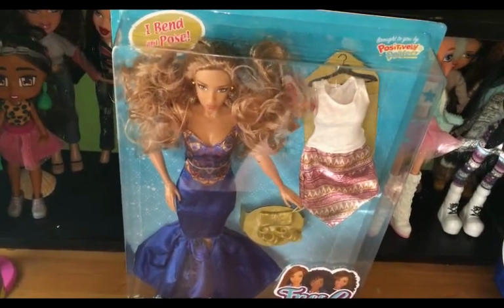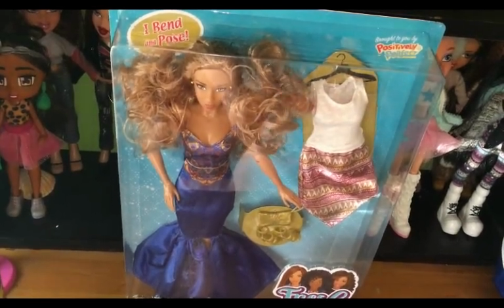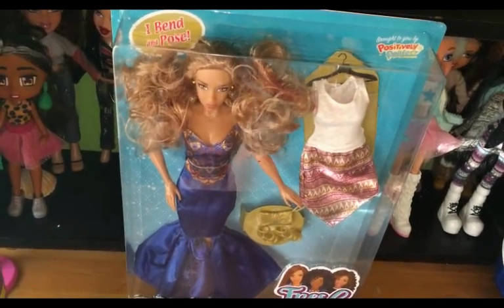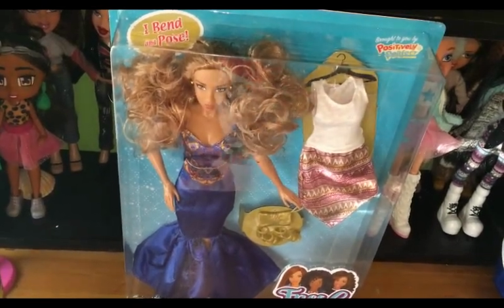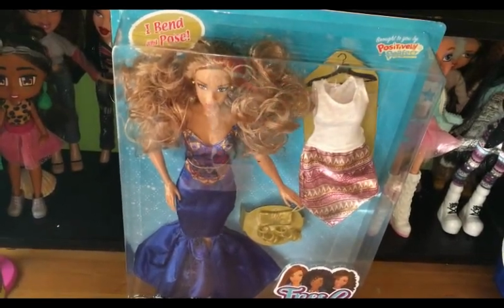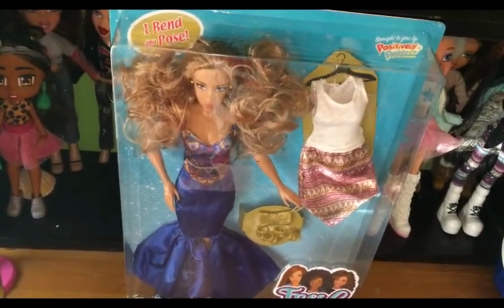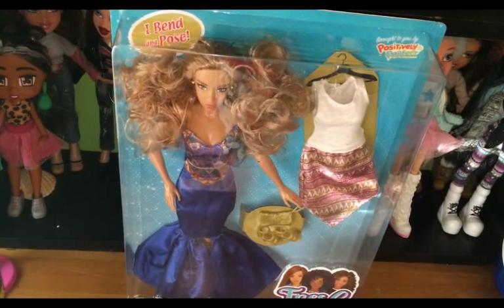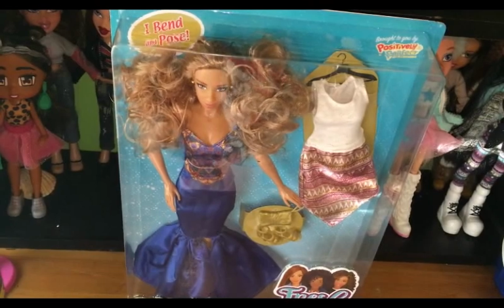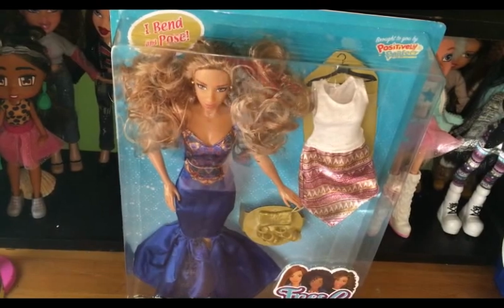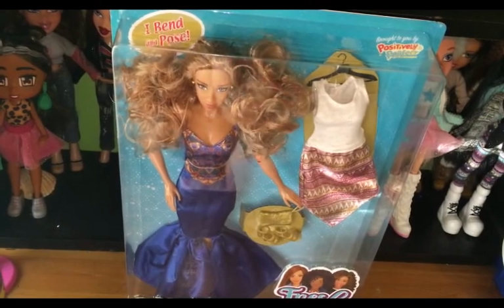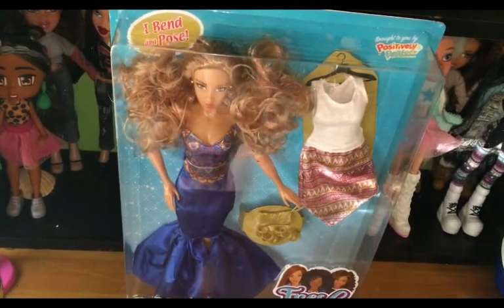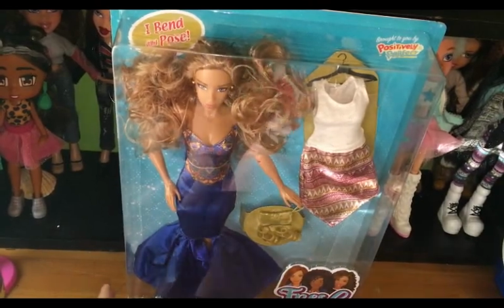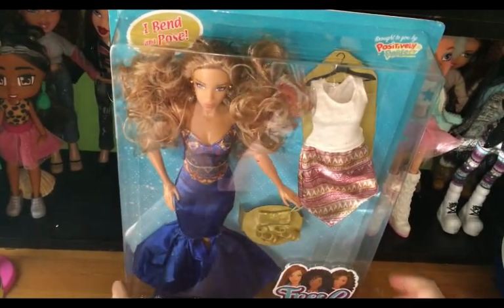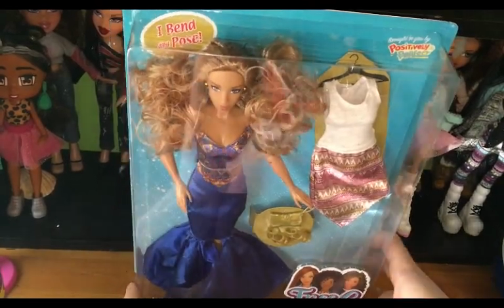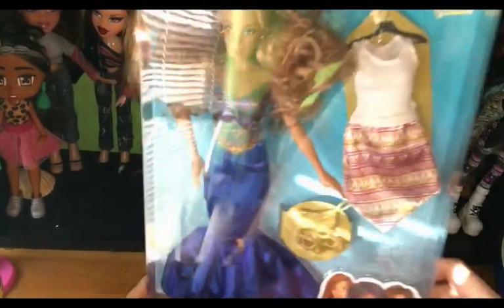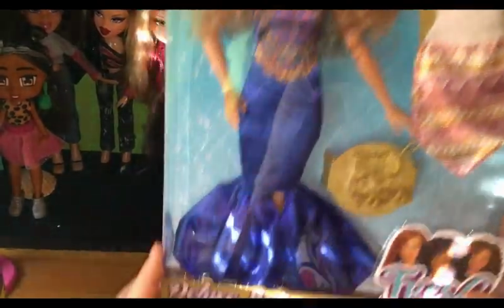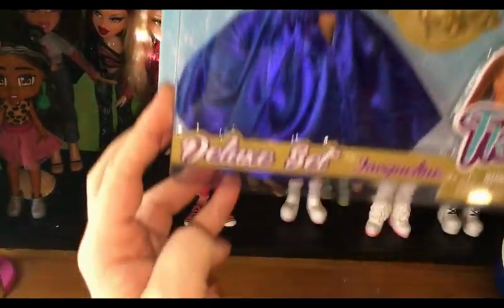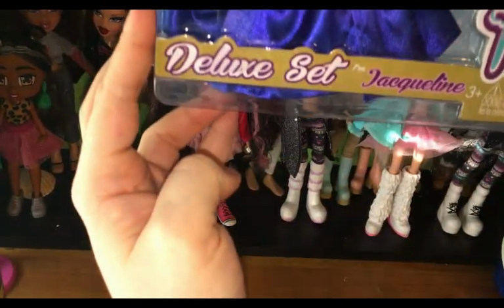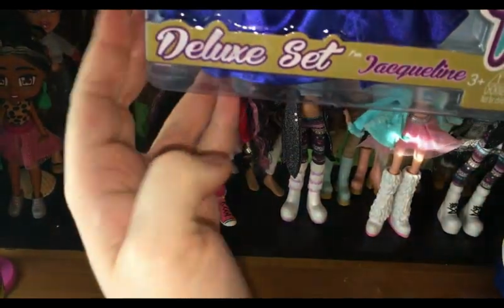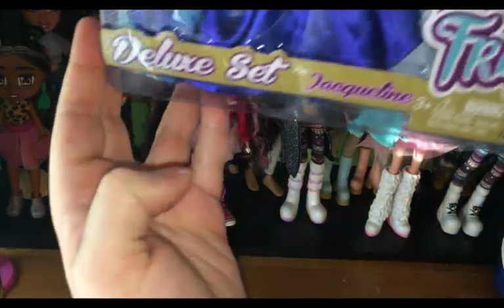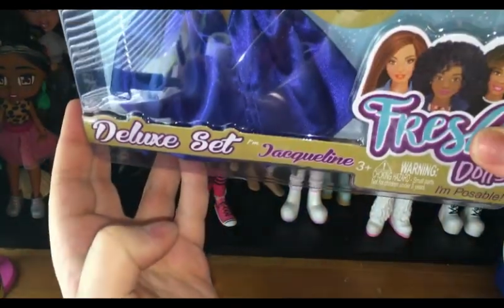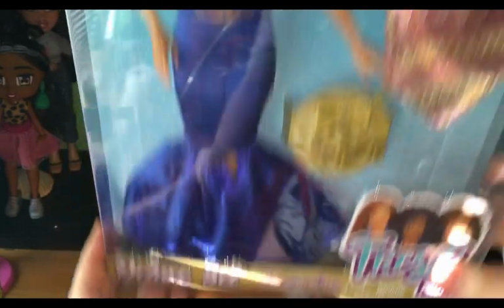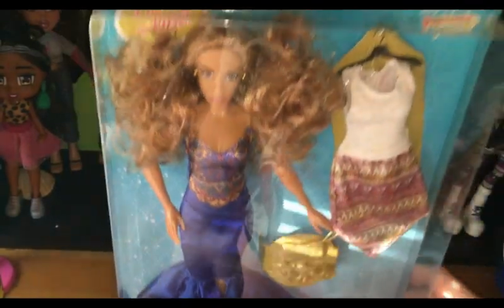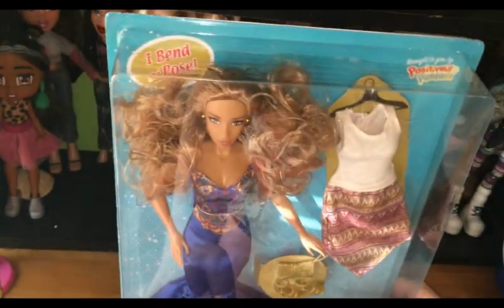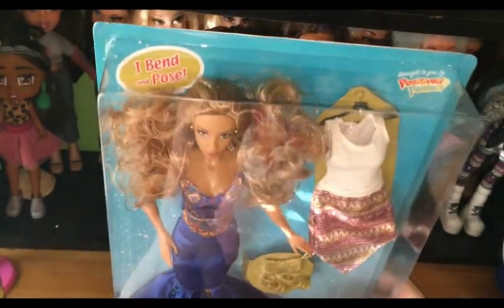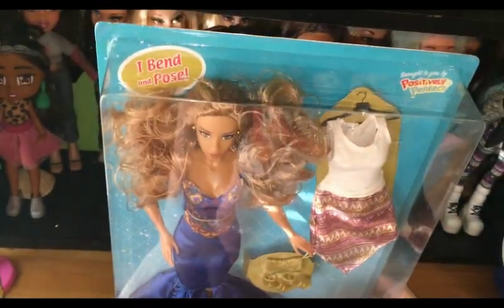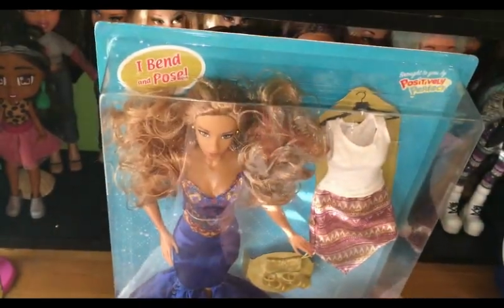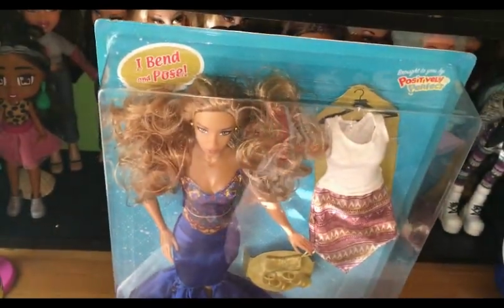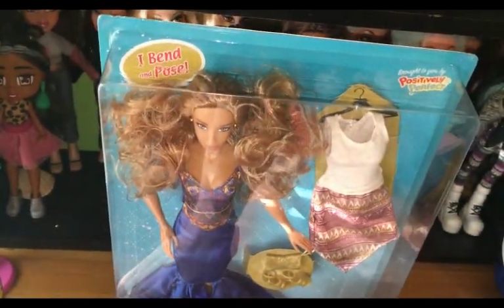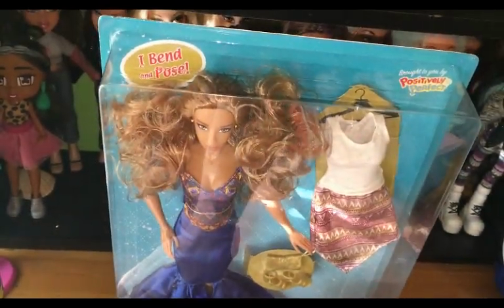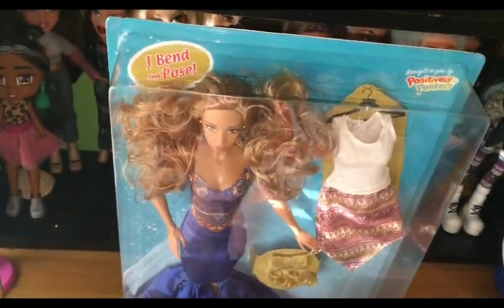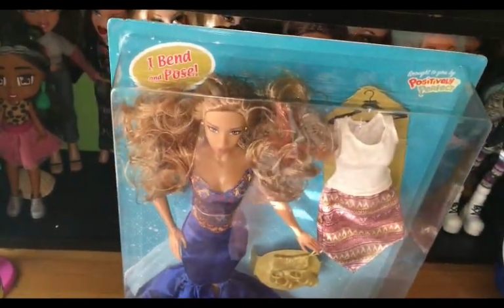Hi guys, today I've got a Fresh Dolls review for you and this is a Deluxe Jacqueline. I'm so glad they have these here in the UK. I actually found these in